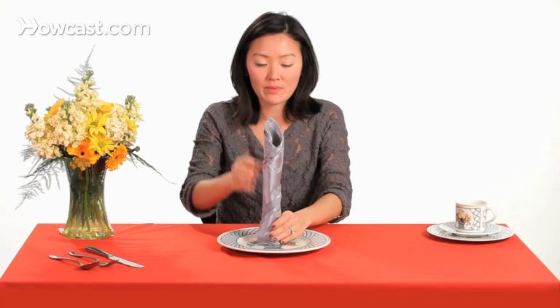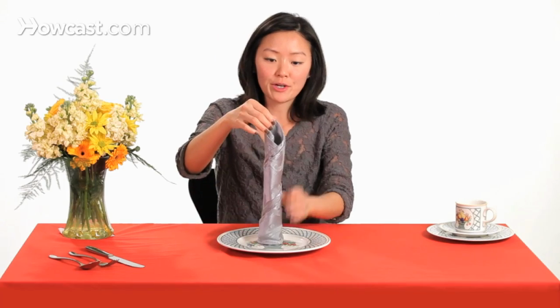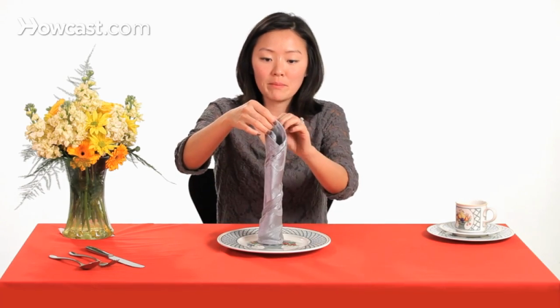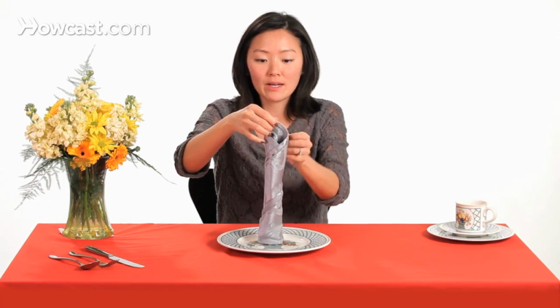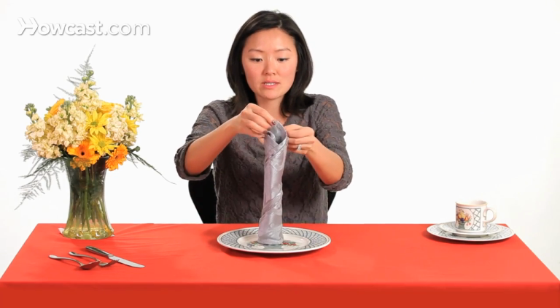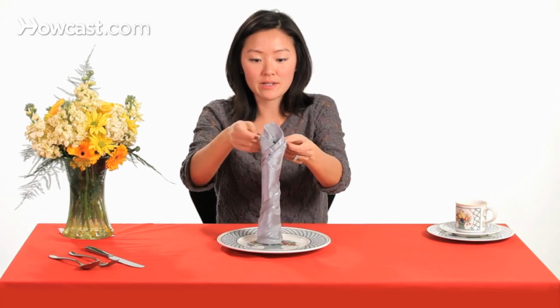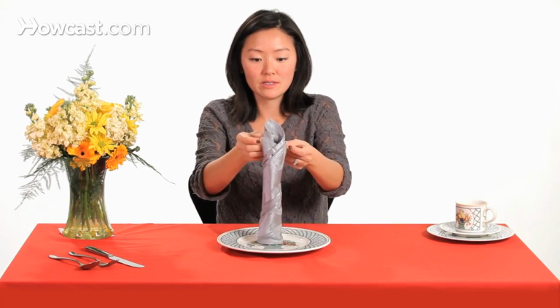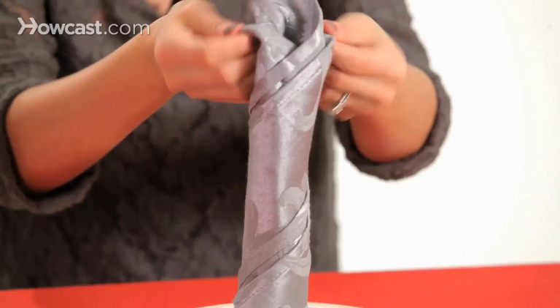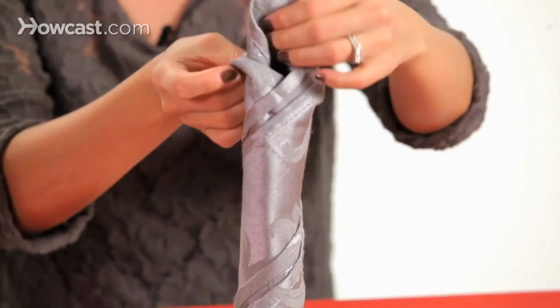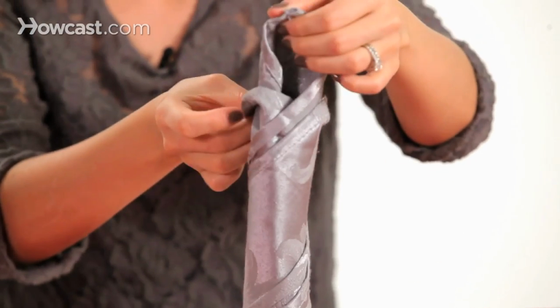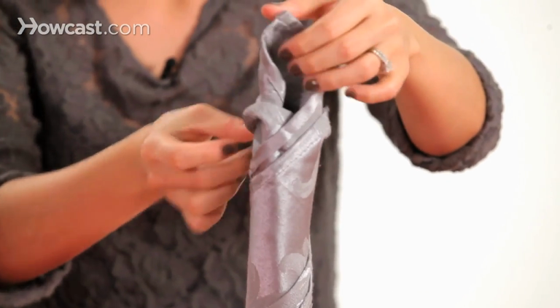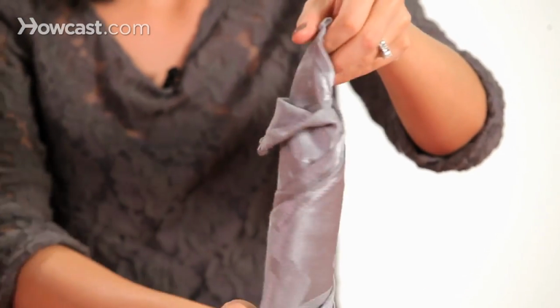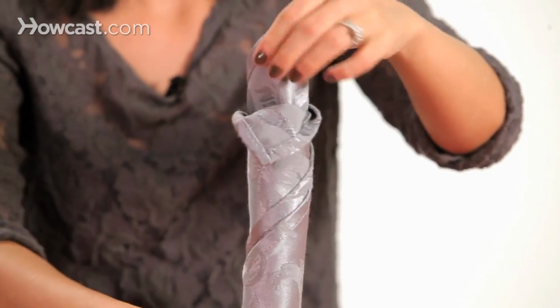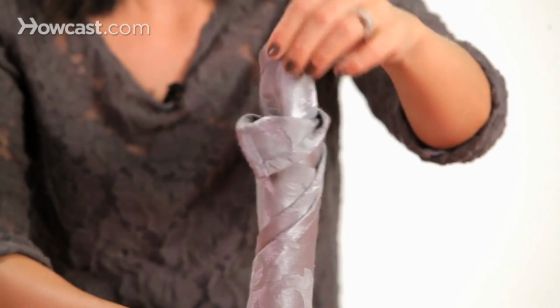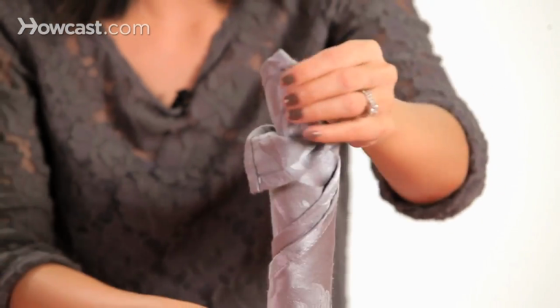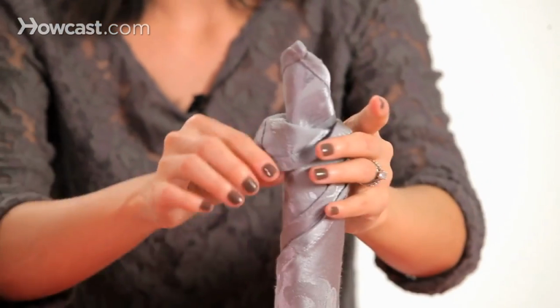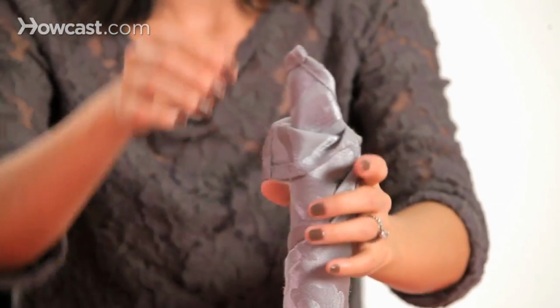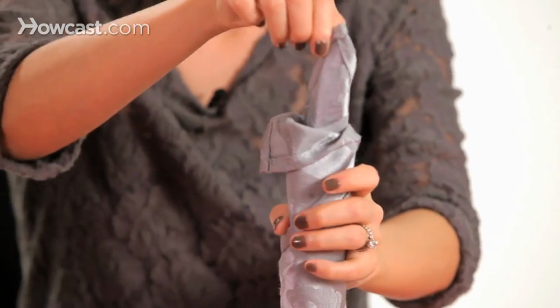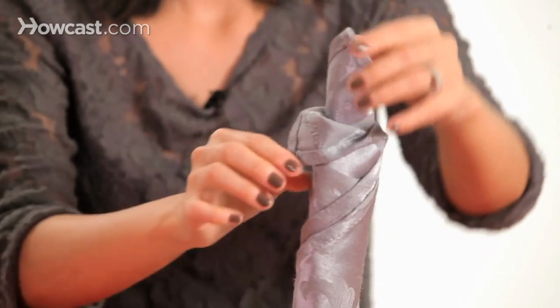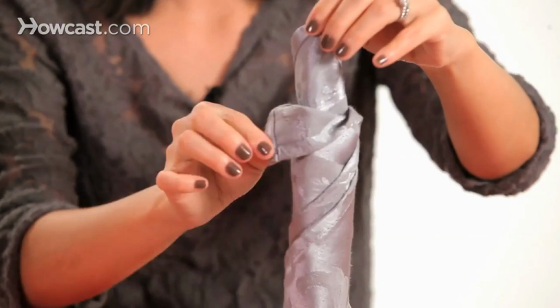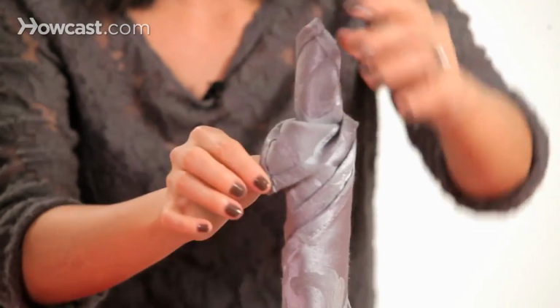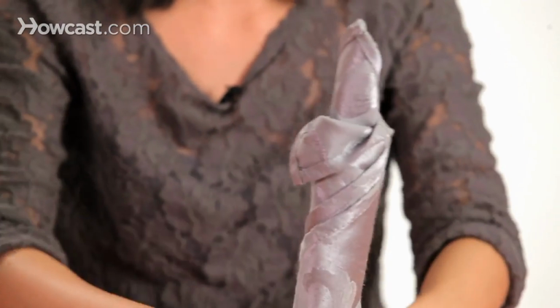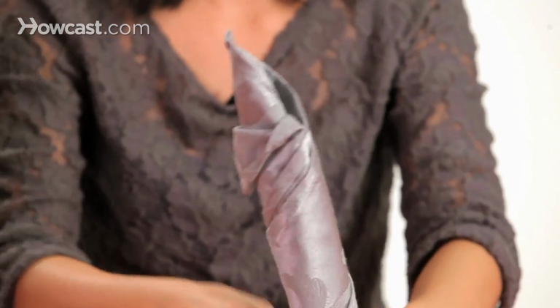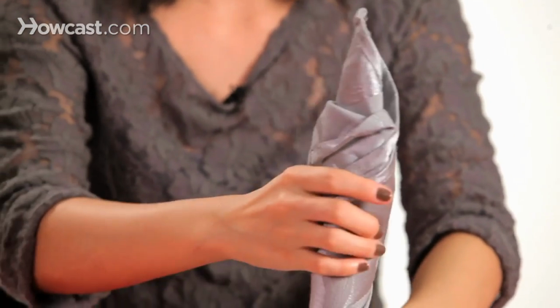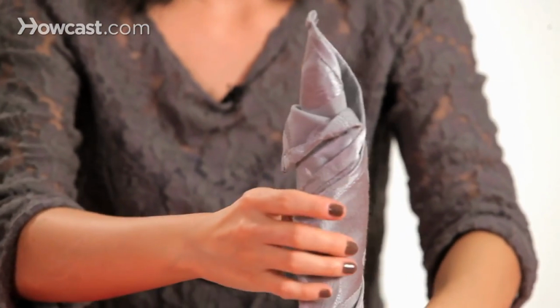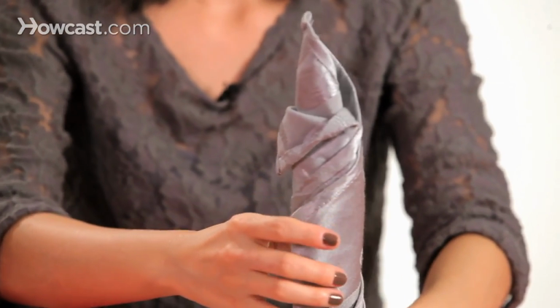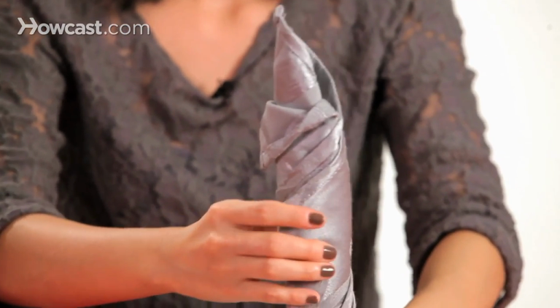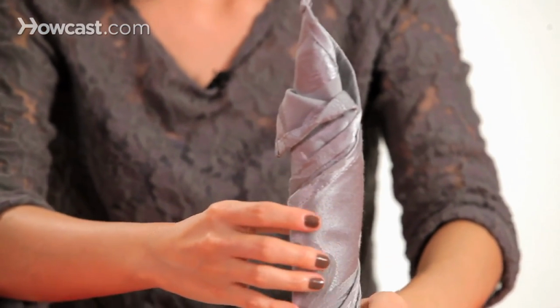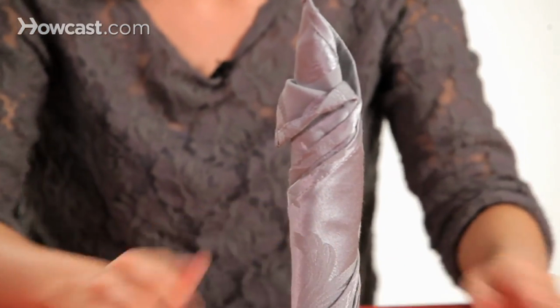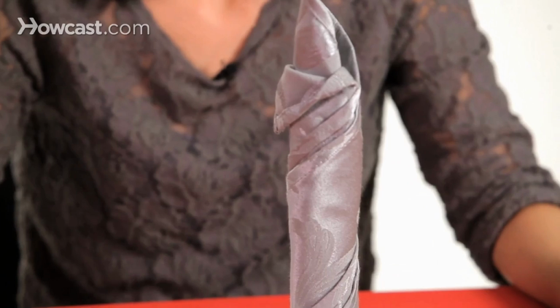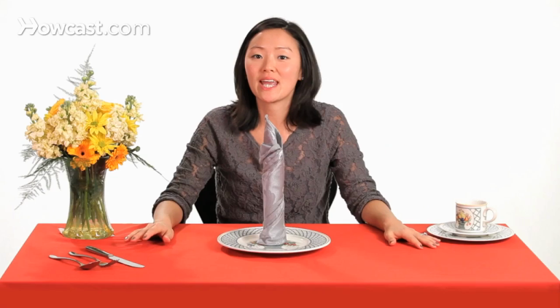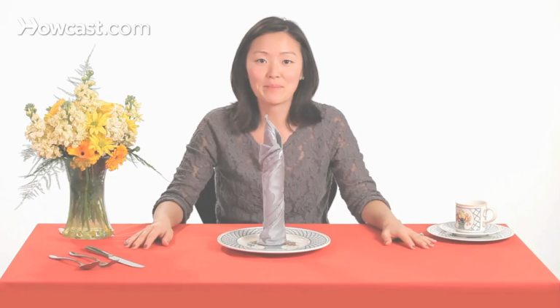And then you're going to peel back one of these layers. That could be our dripping wax right there. And that's how you fold a candle napkin.